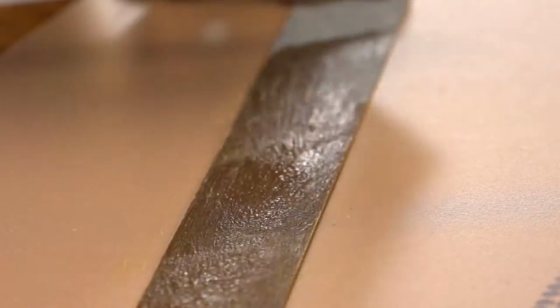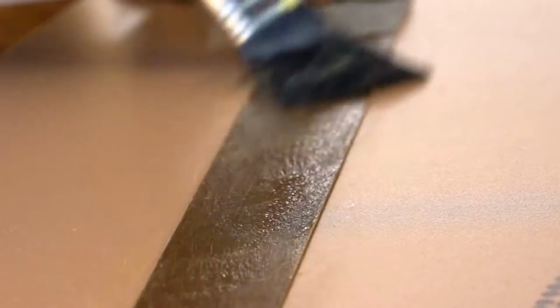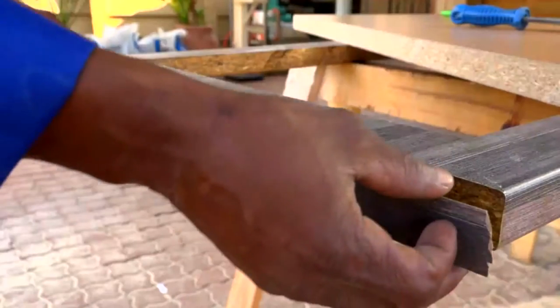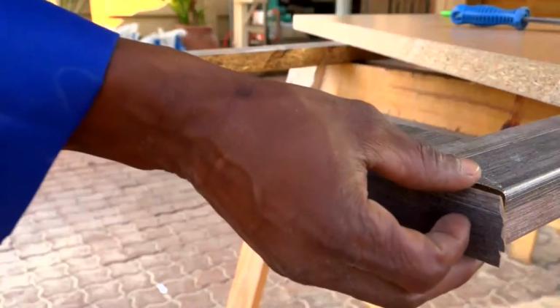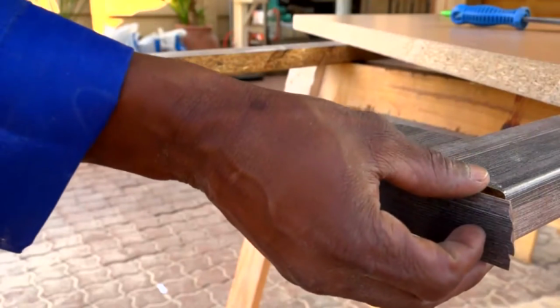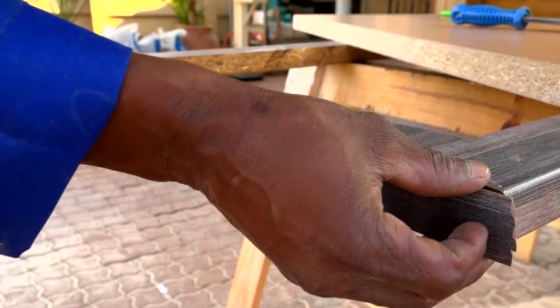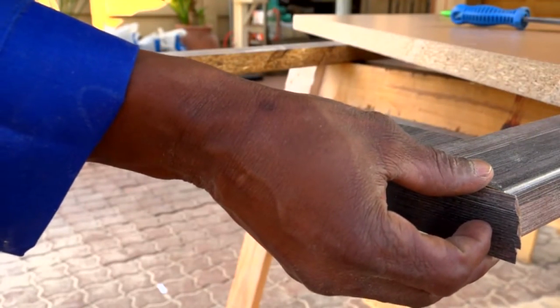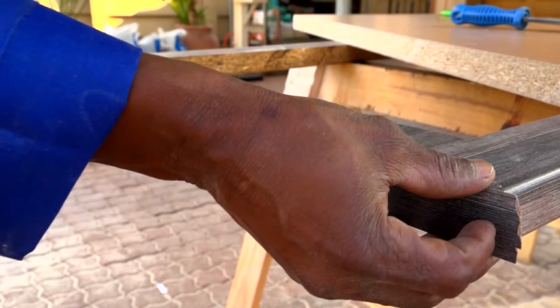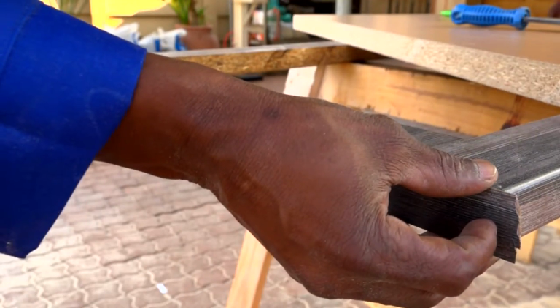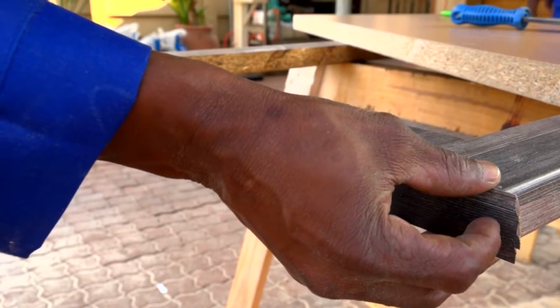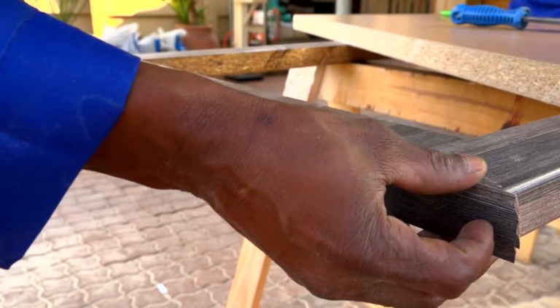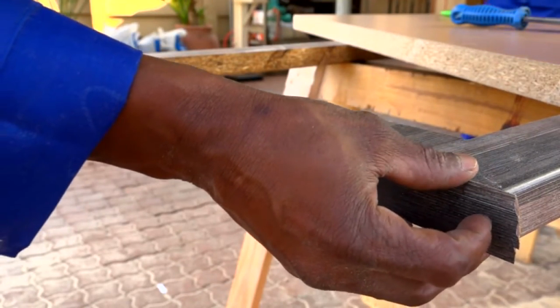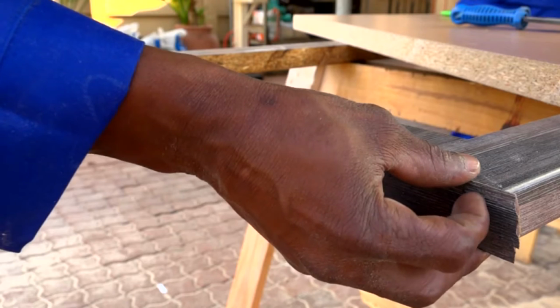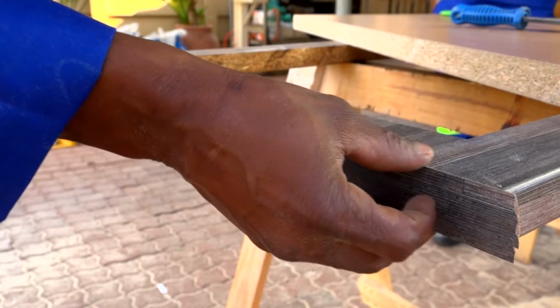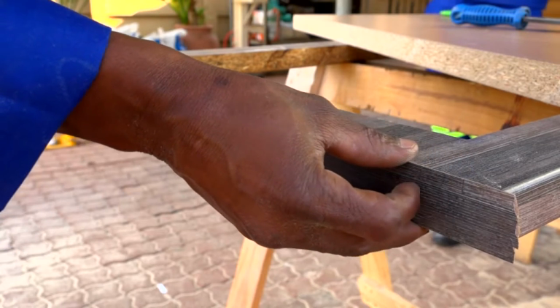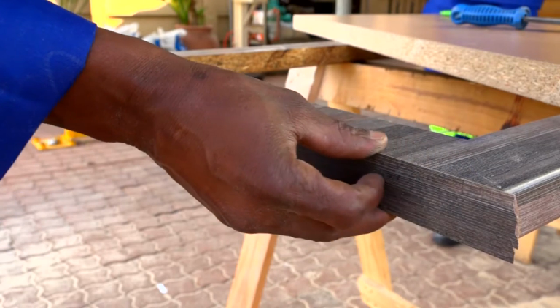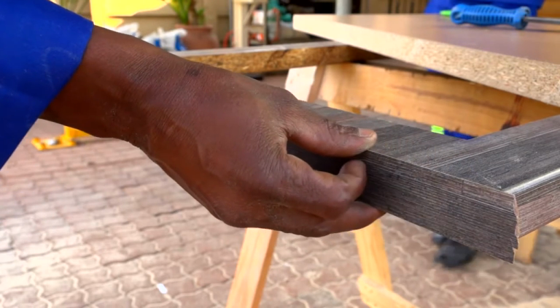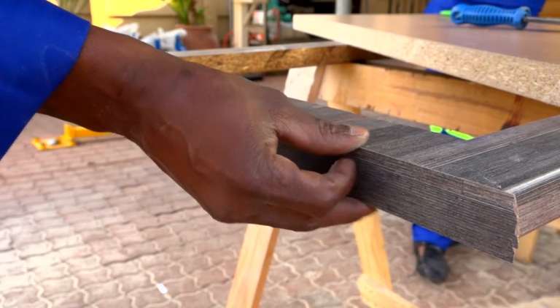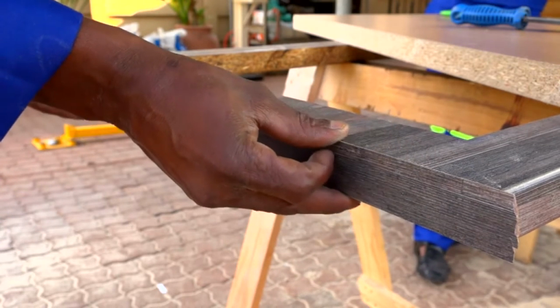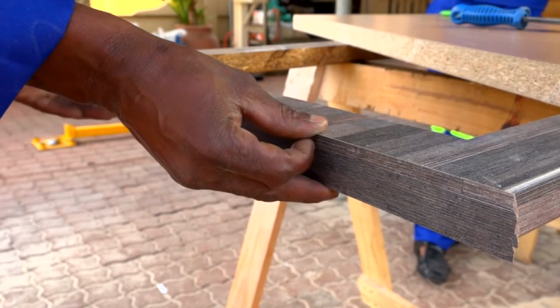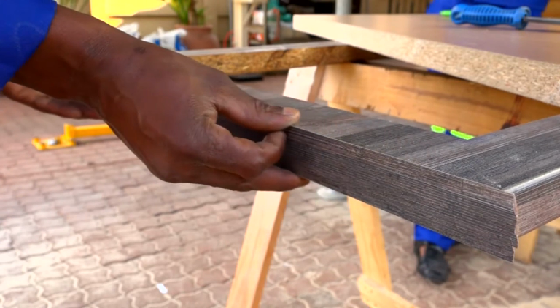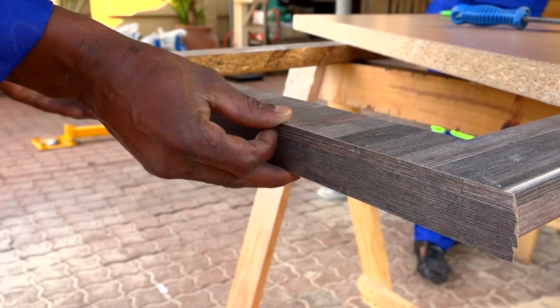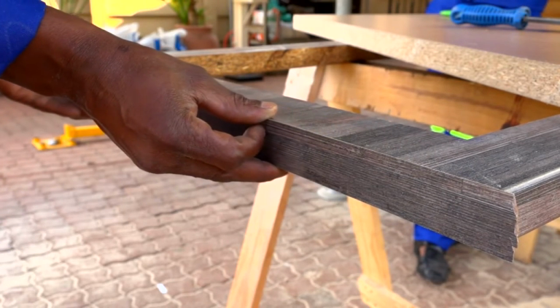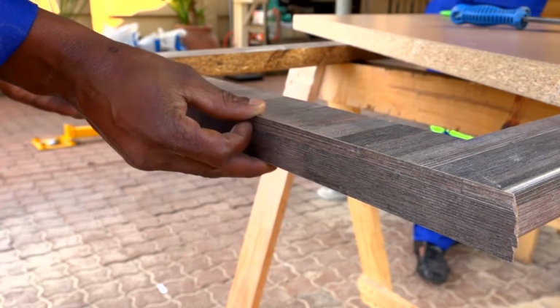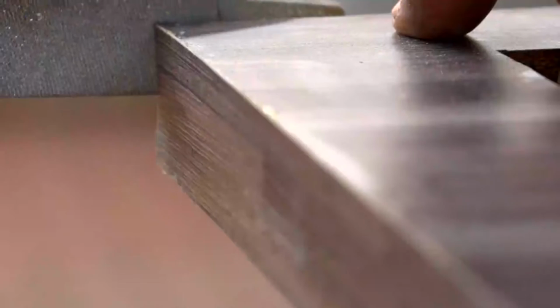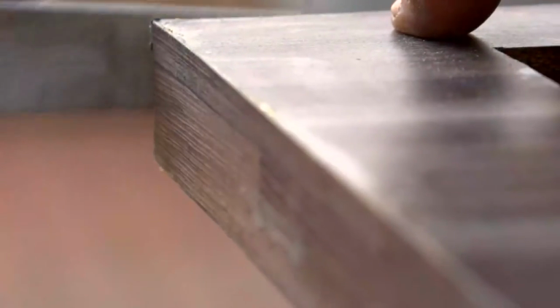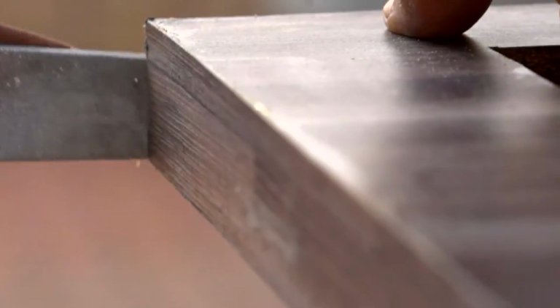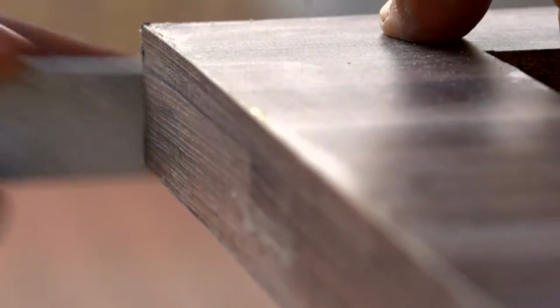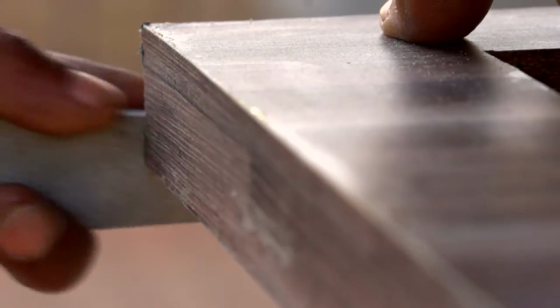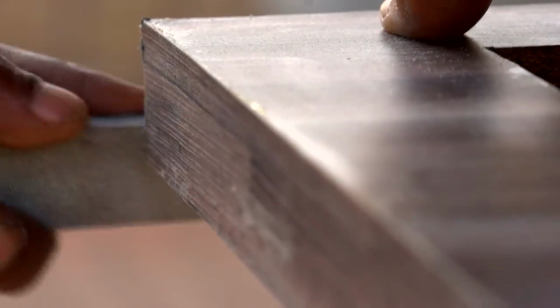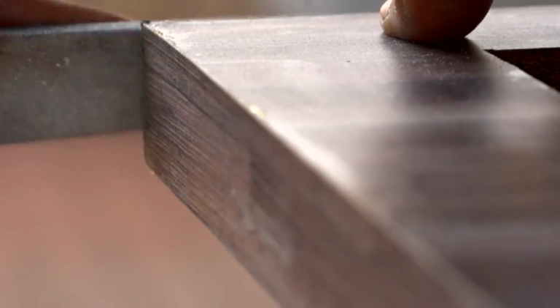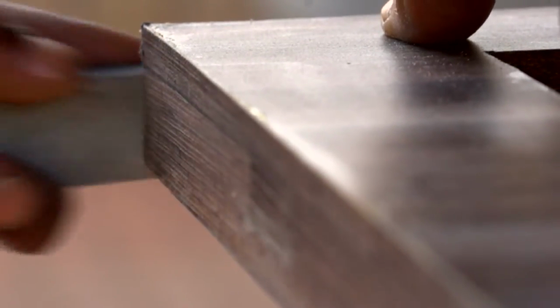Next, carefully apply the strip to the edge of the worktop with a firm pressure. Clean away any excess contact adhesive and, once it's dry, file the edge clean.